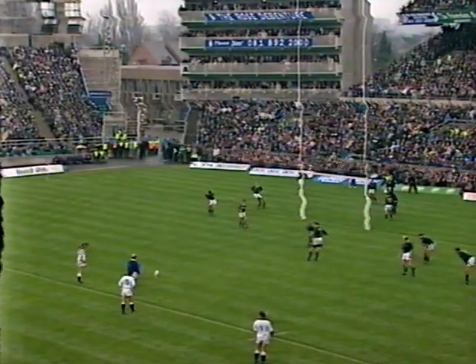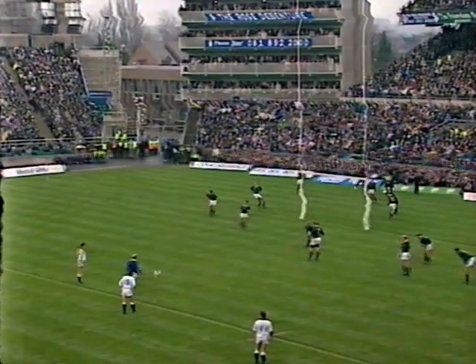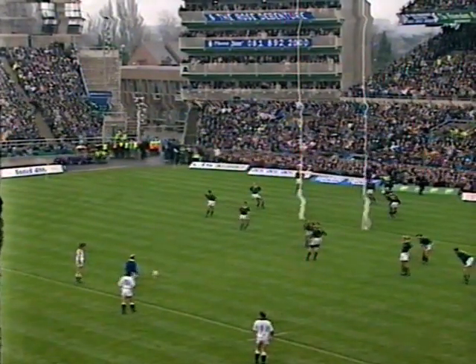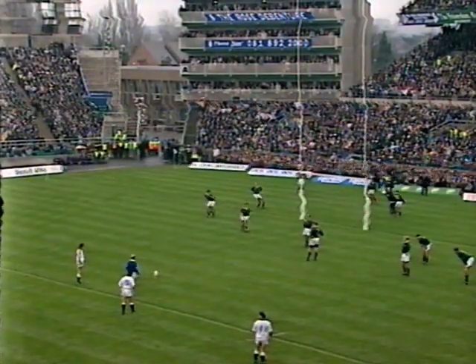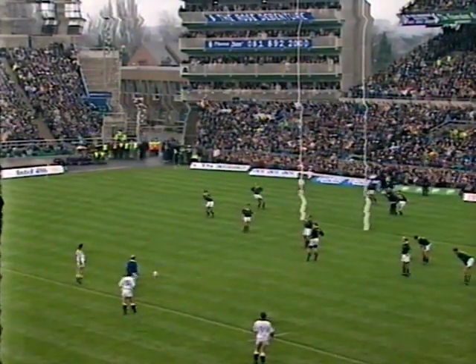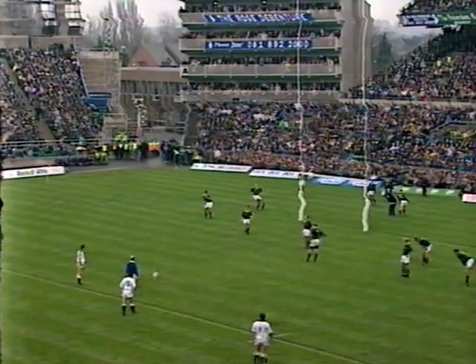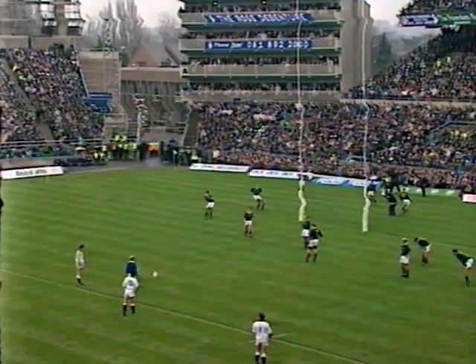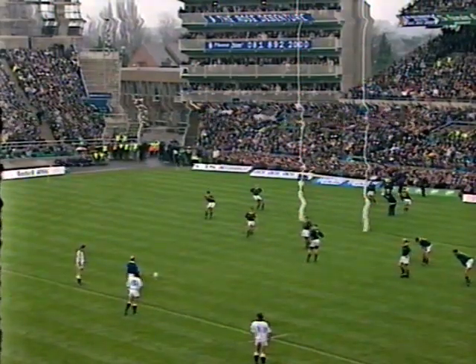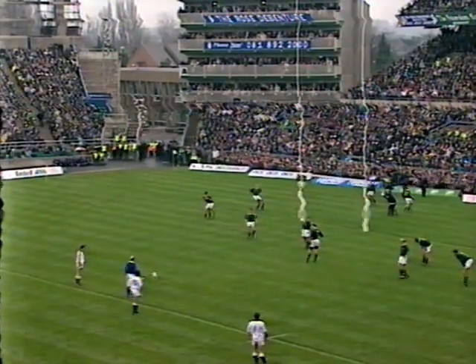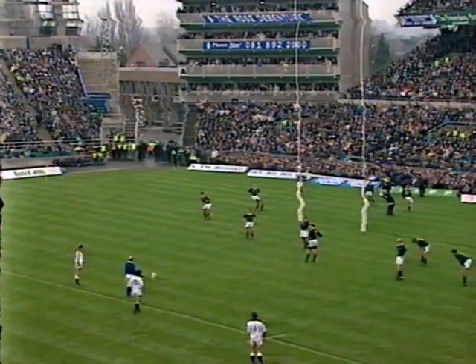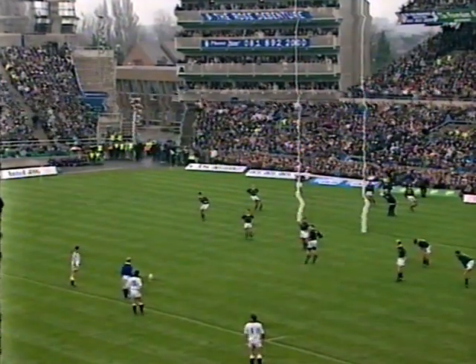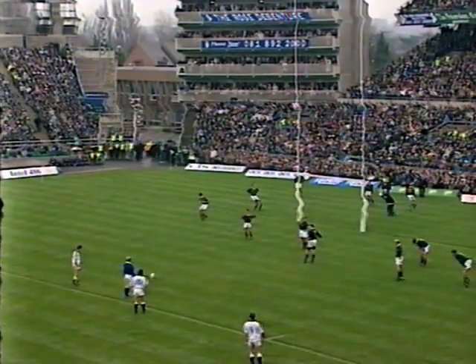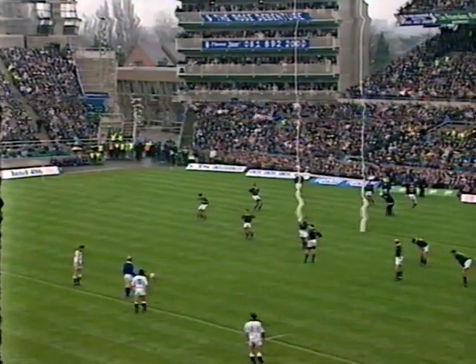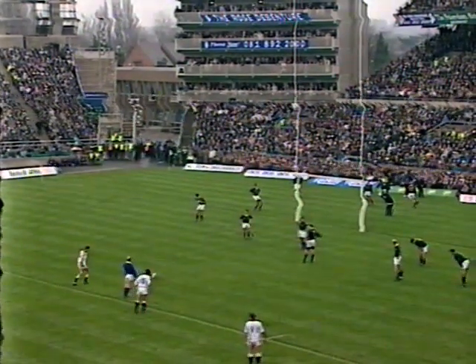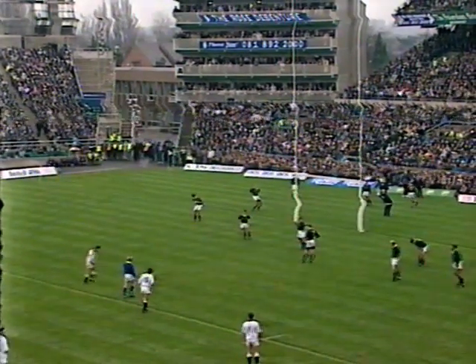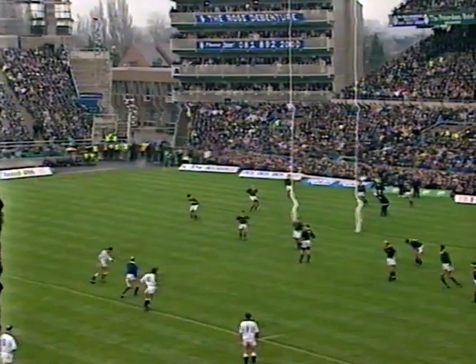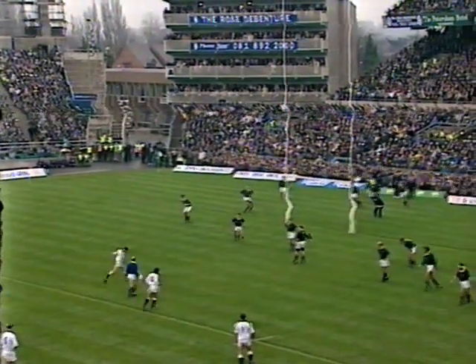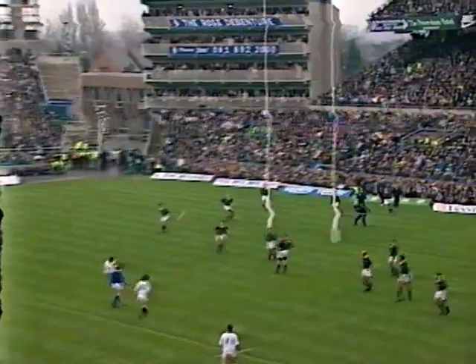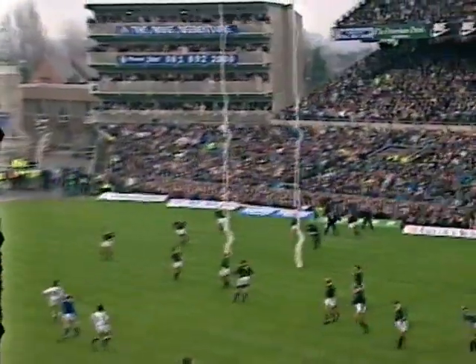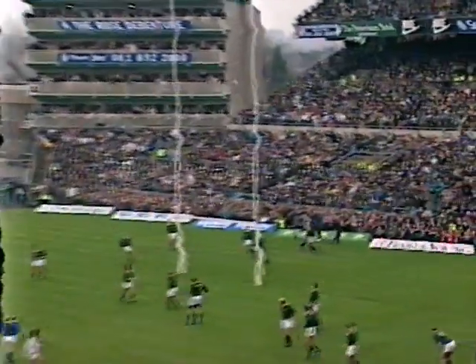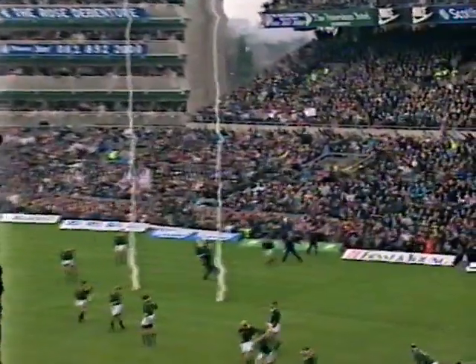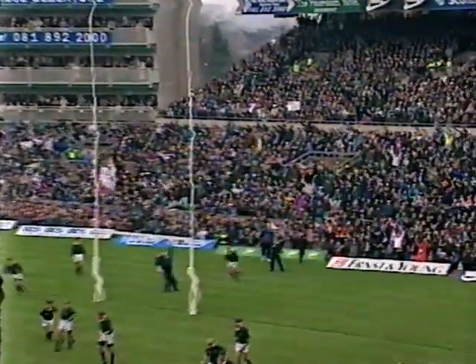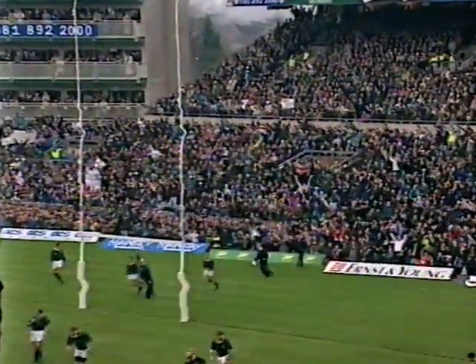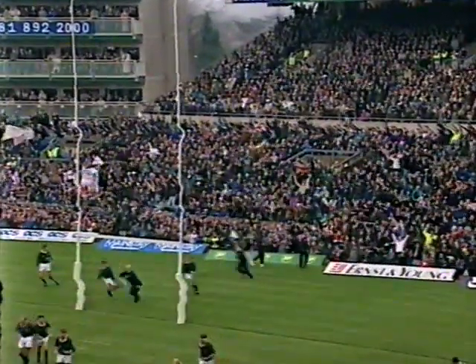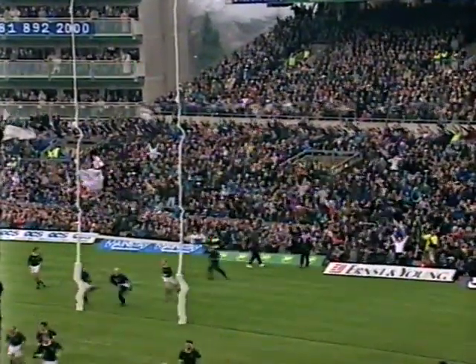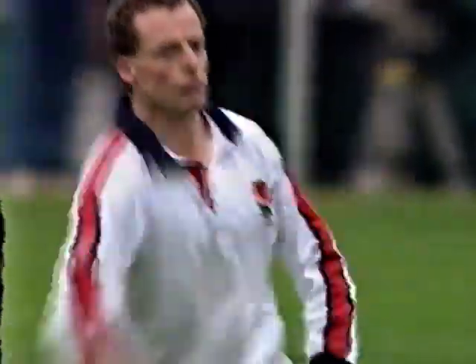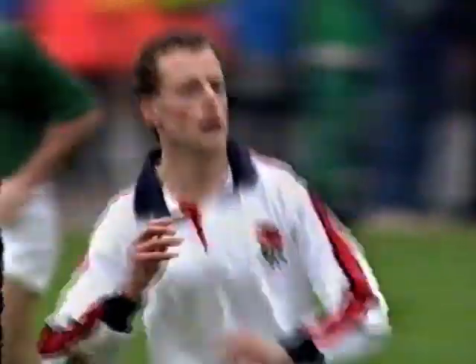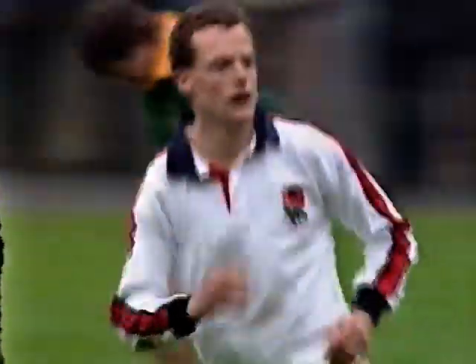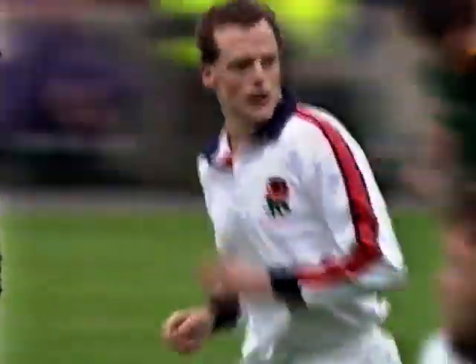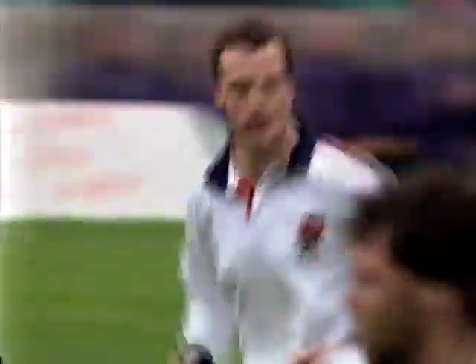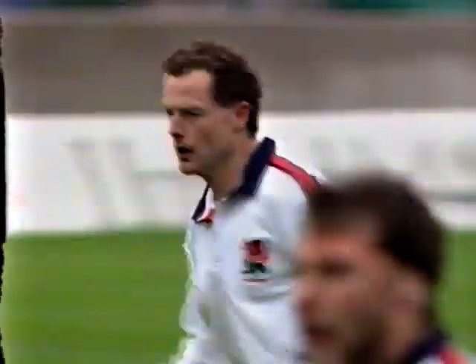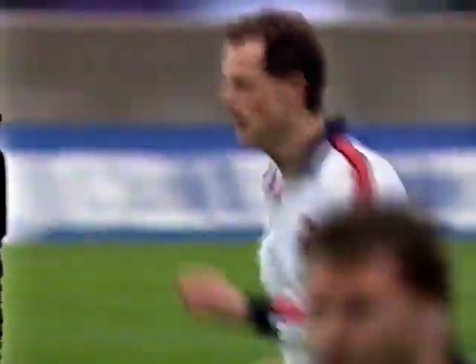Jonathan Webb, with 252 points from 28 internationals so far, kept his concentration well. The first score of the match — three points to nil, England lead.